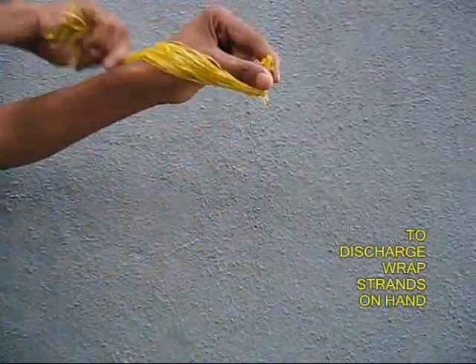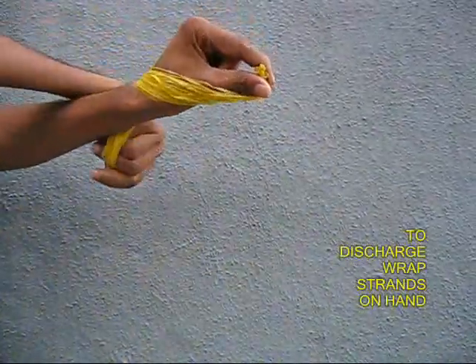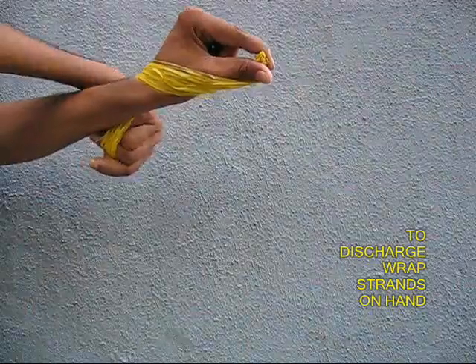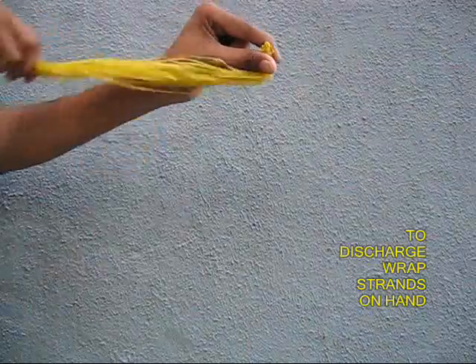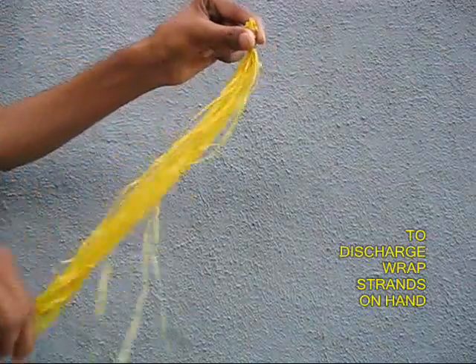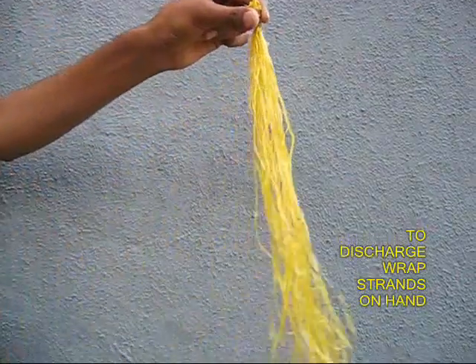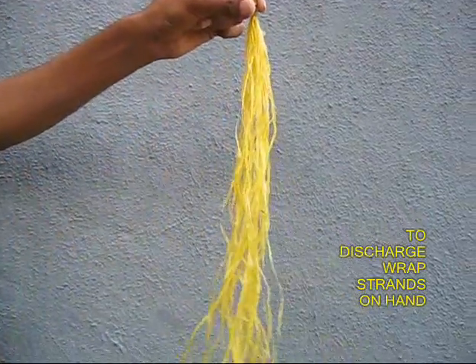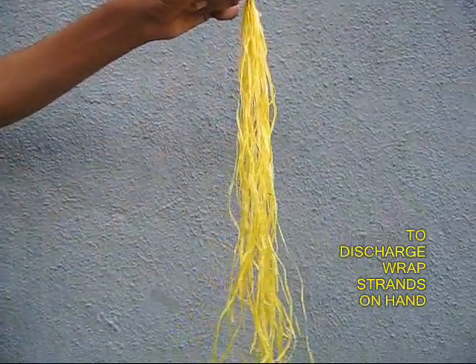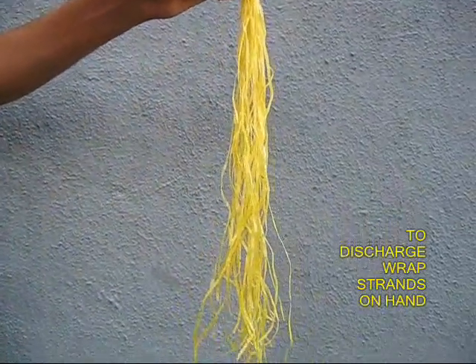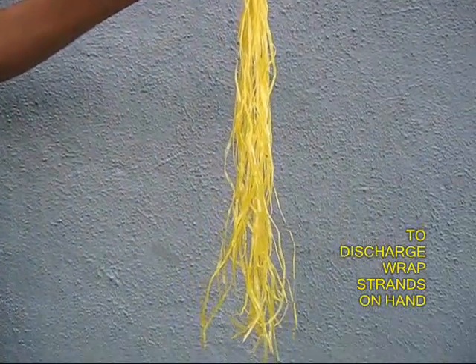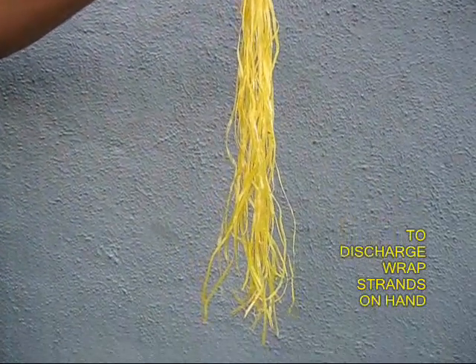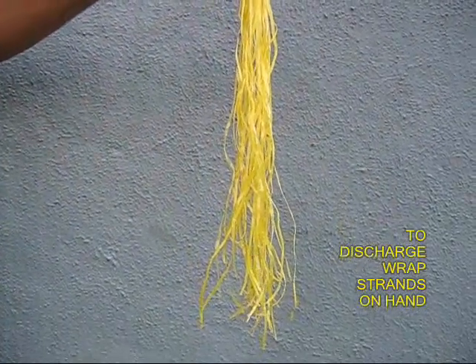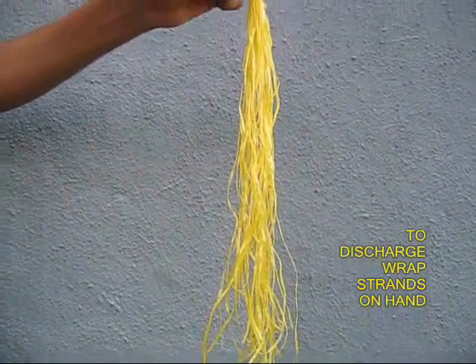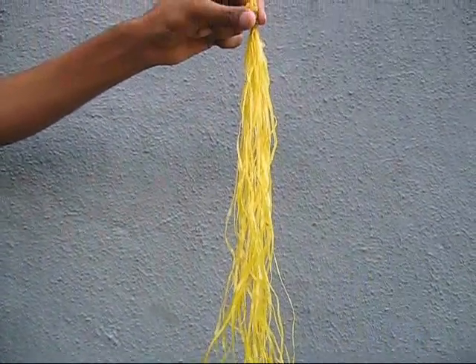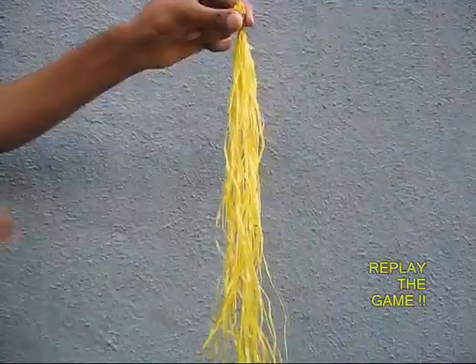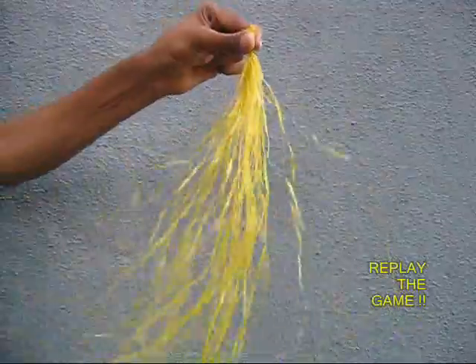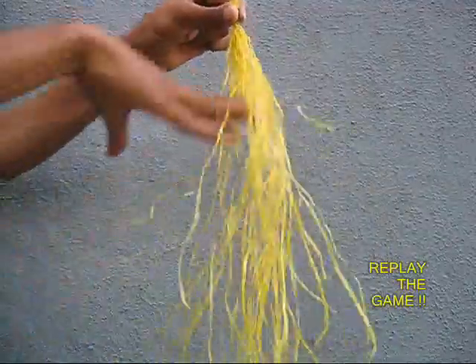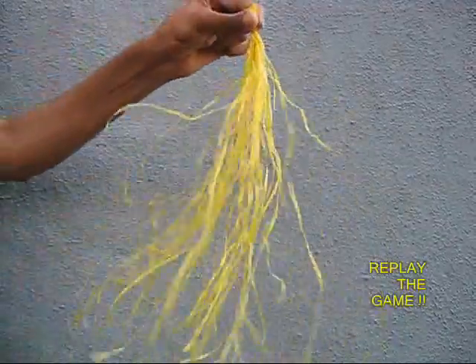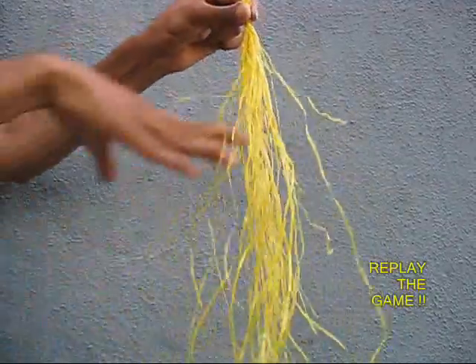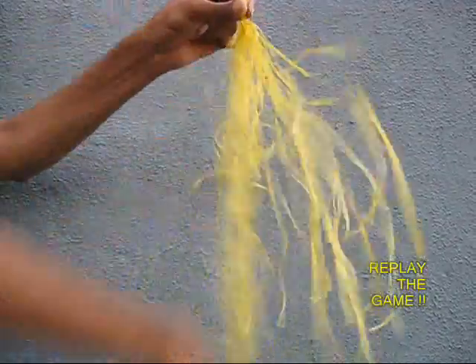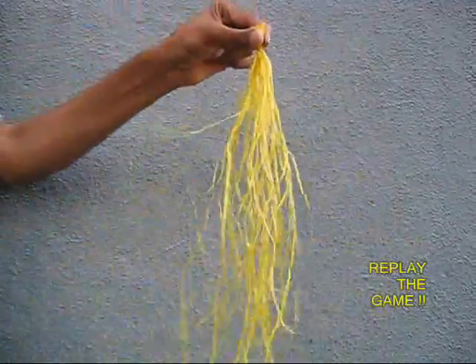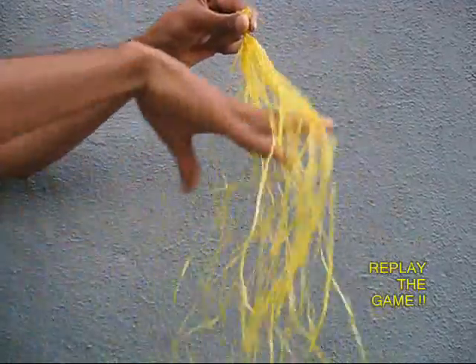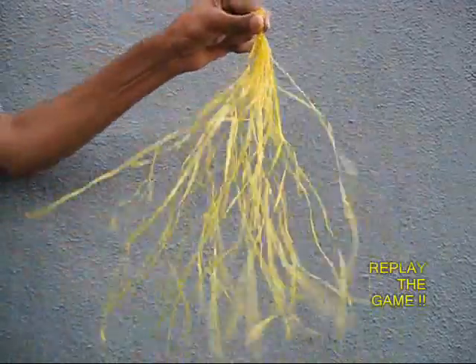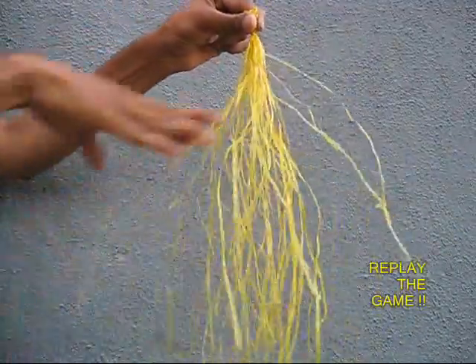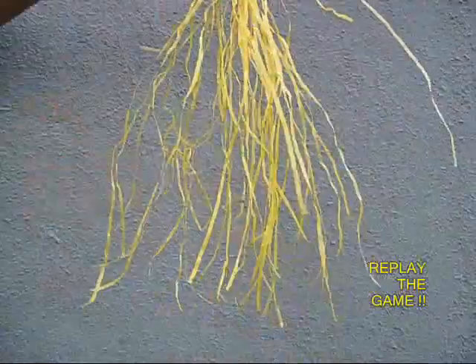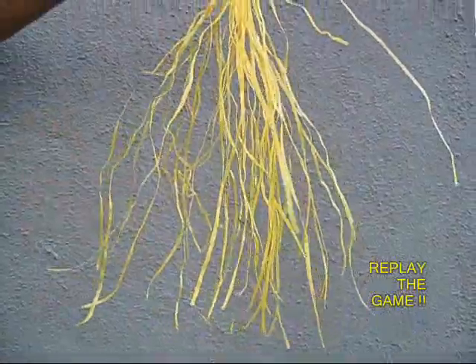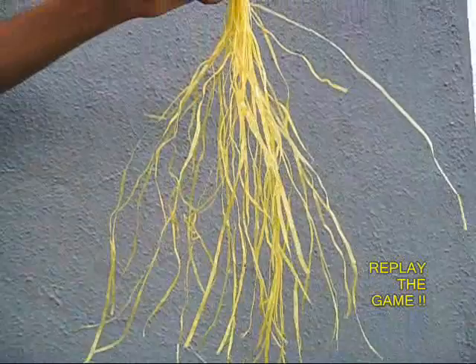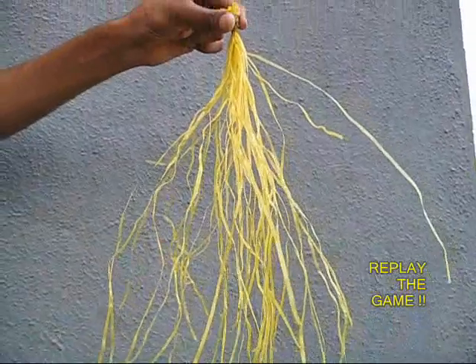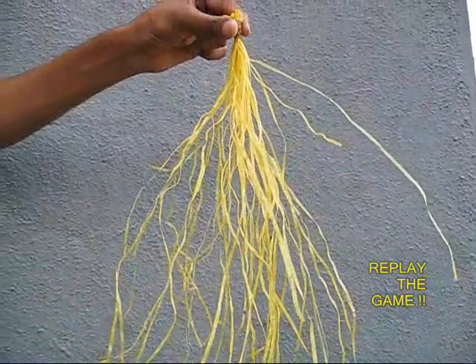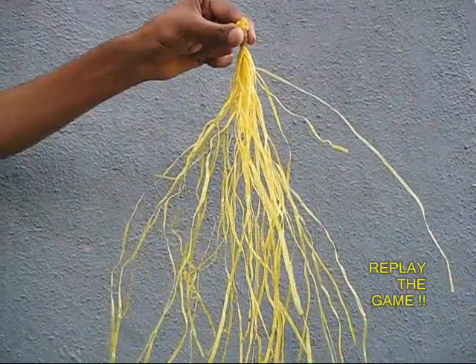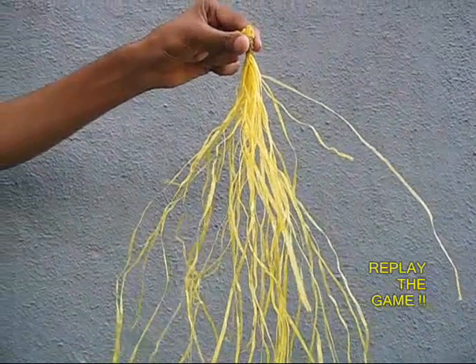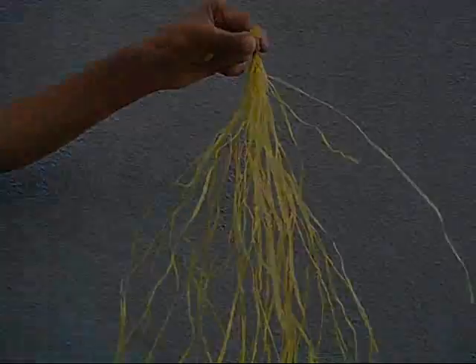If you want to discharge it, bring them to your hand and the charge goes into your body. Once again rub them quickly with your fingers and the strands acquire a charge and they spread out, repelling each other.